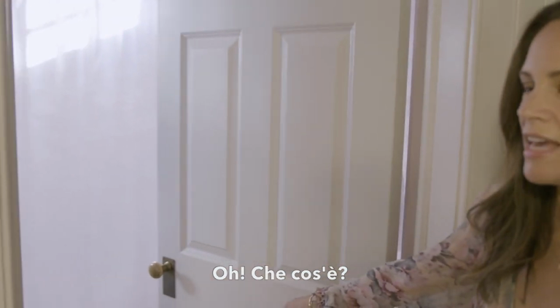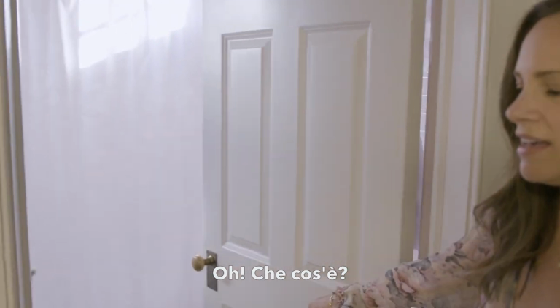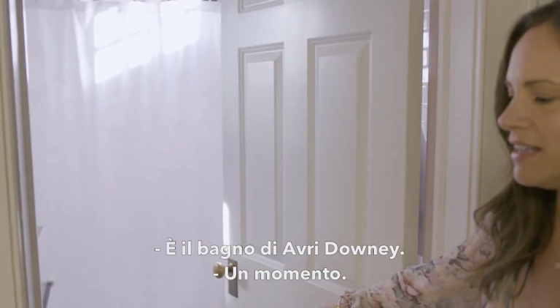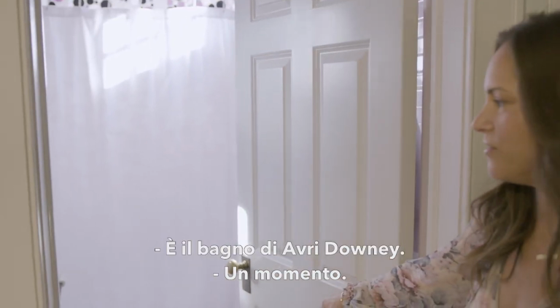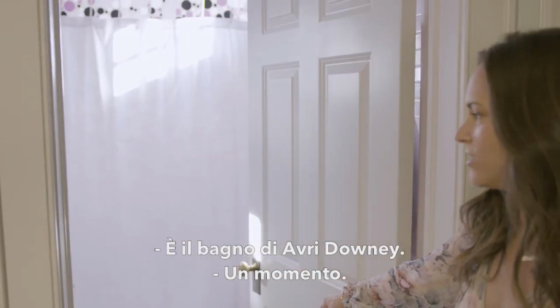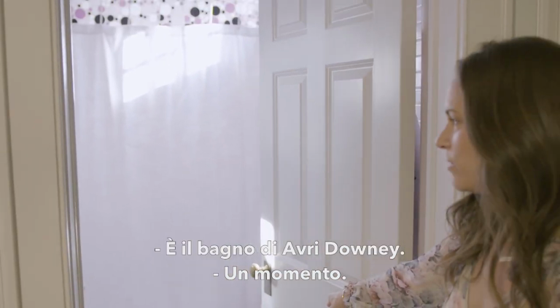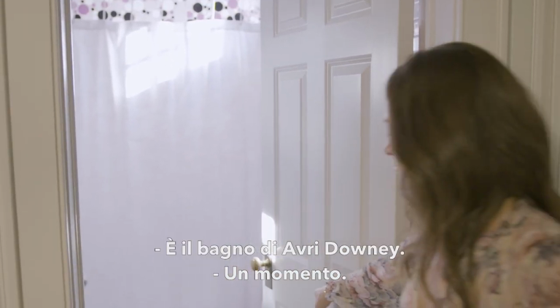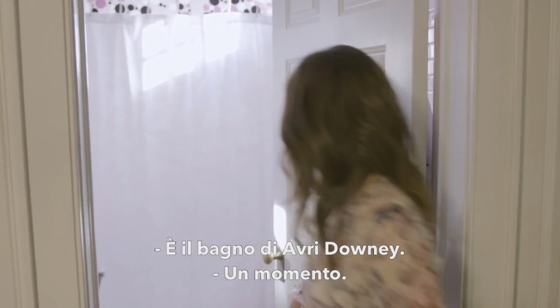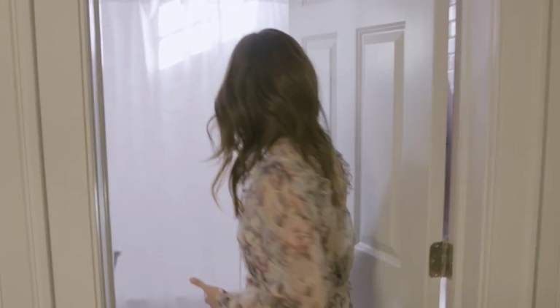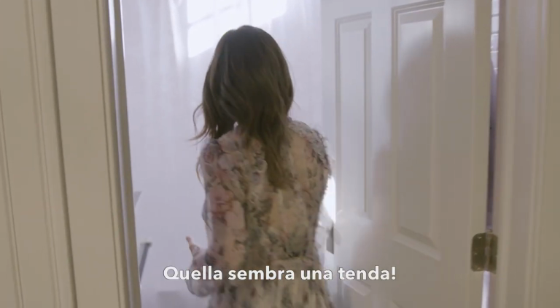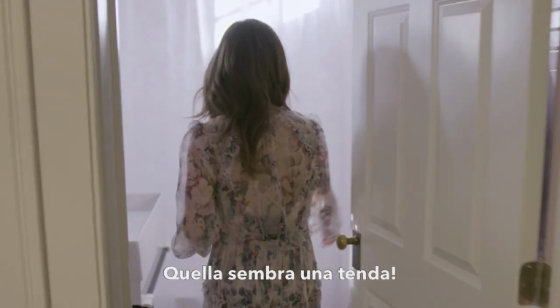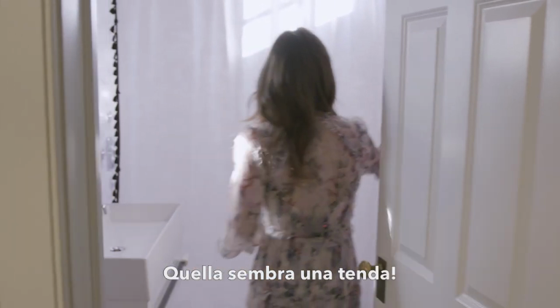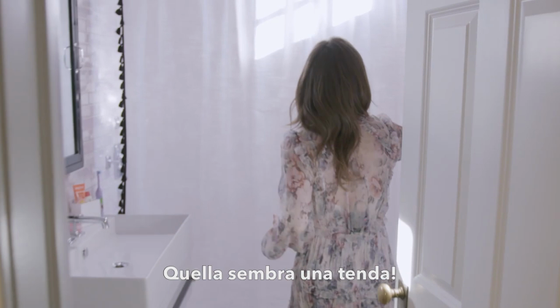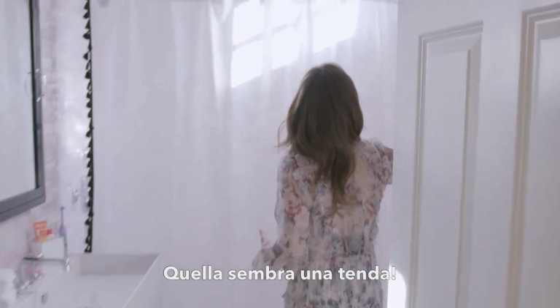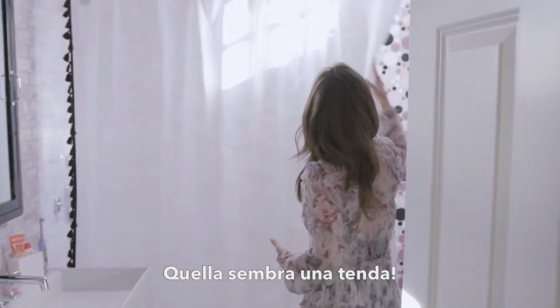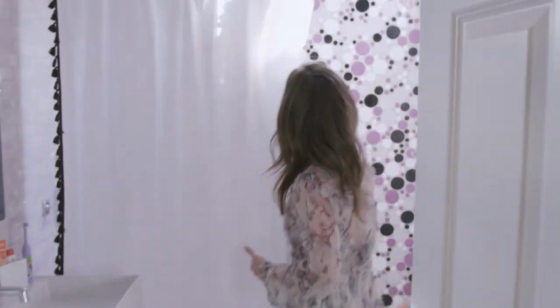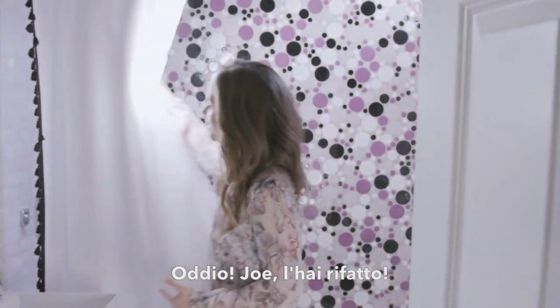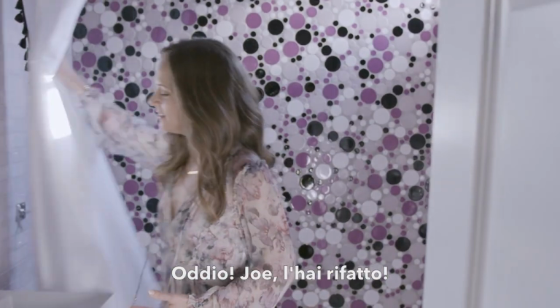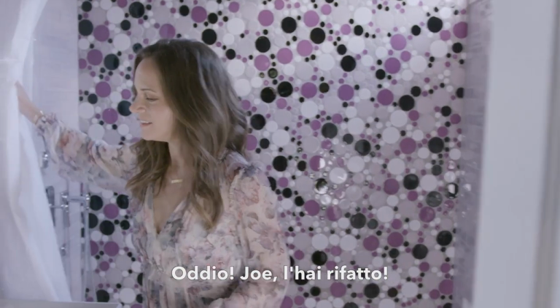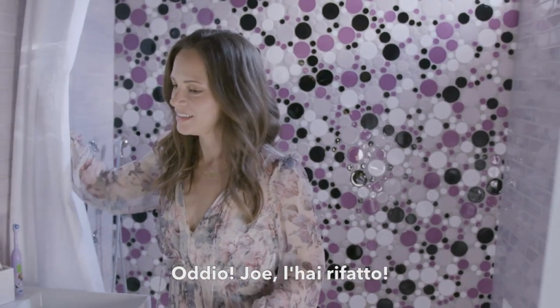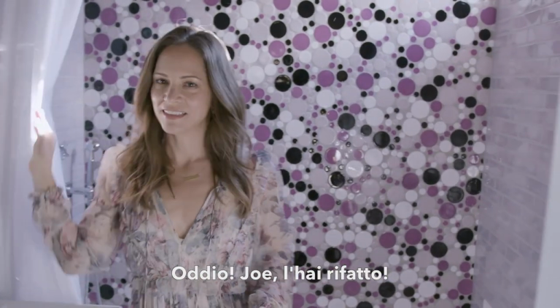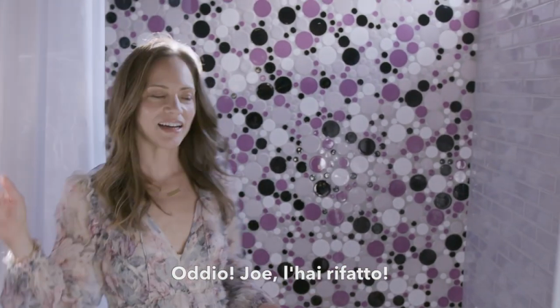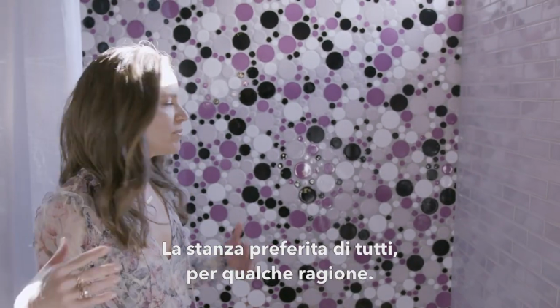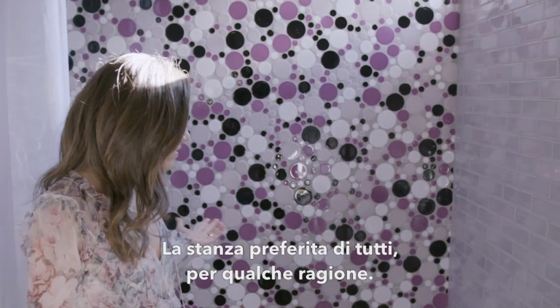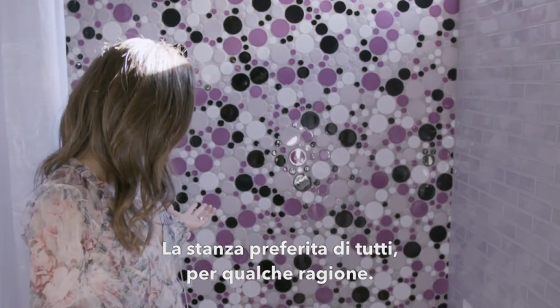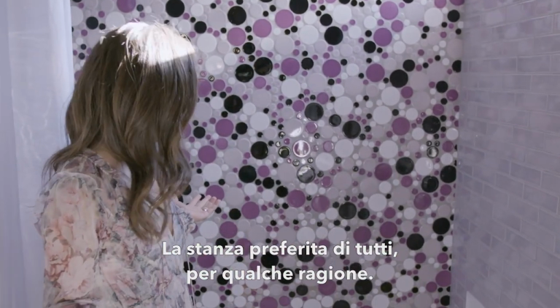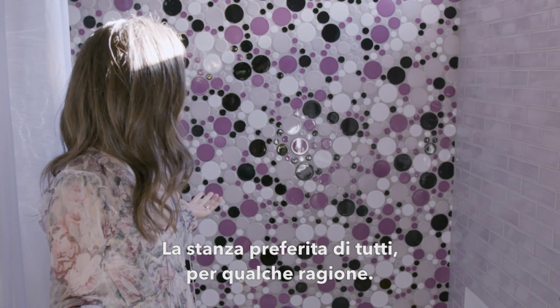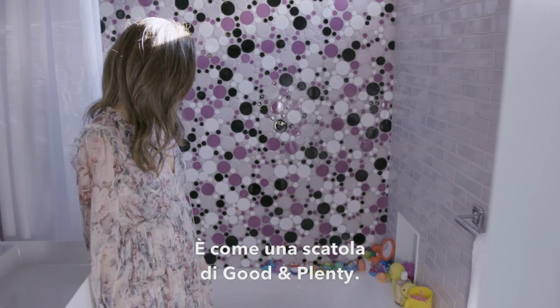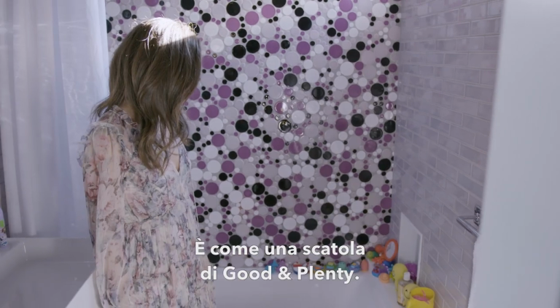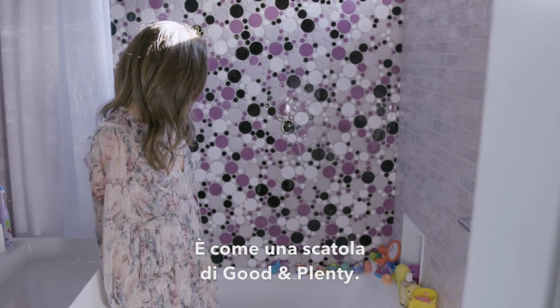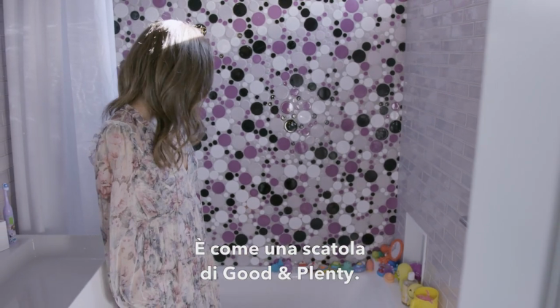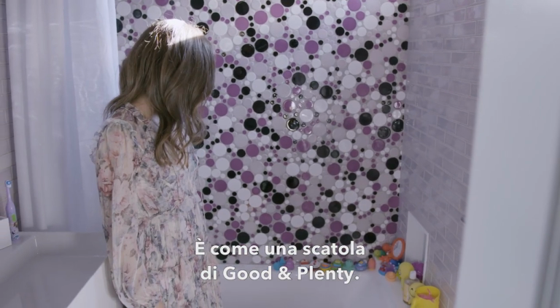What is that? It's Avery Downey's bathroom. Wait a second — it just looks like a curtain to me. Oh my God, Joe, you did it again. Everybody's favorite room for some reason. It's like a box of Good & Plenty in there.